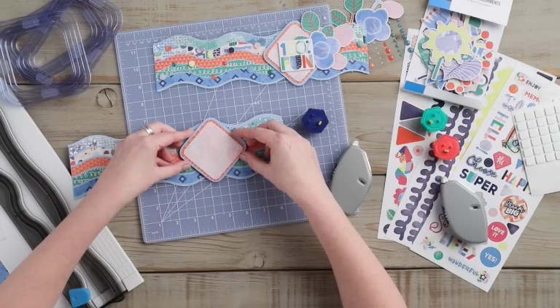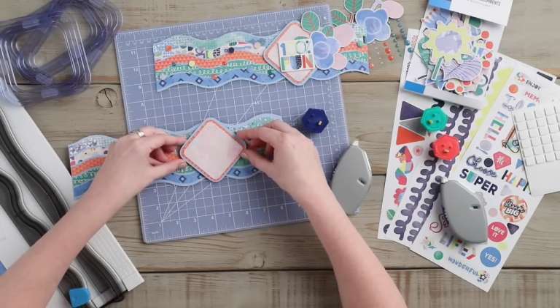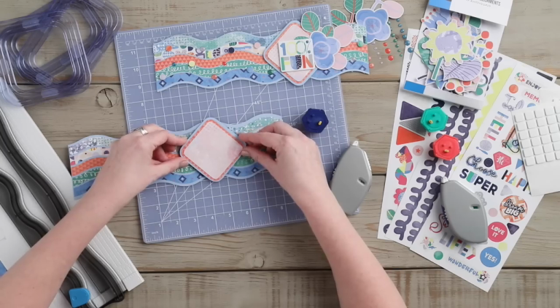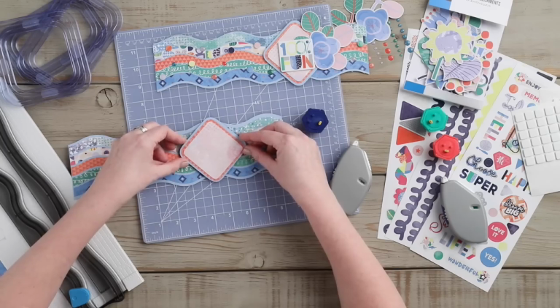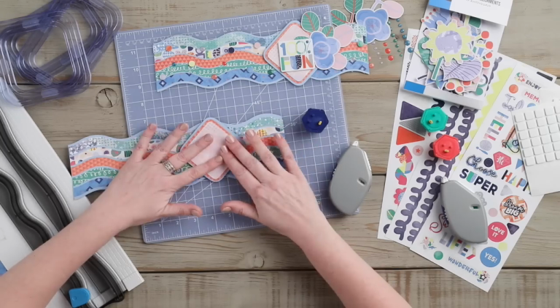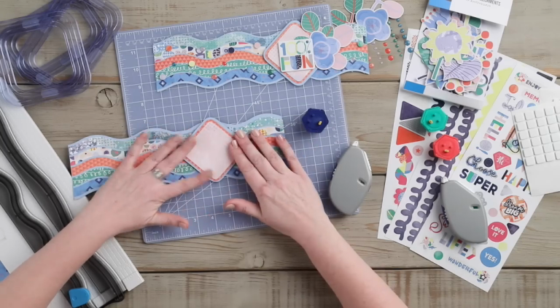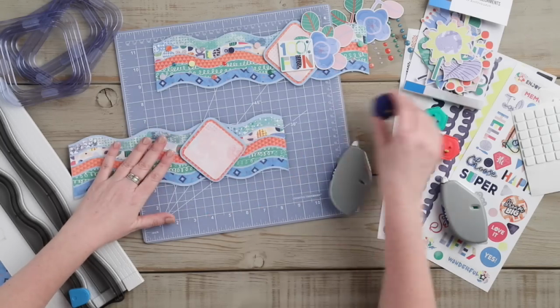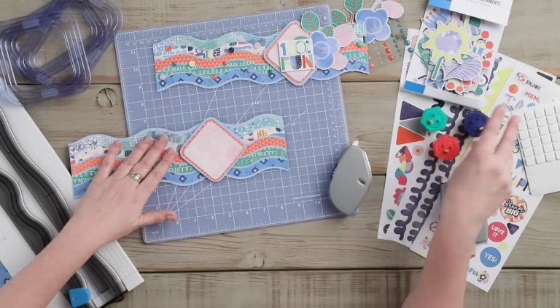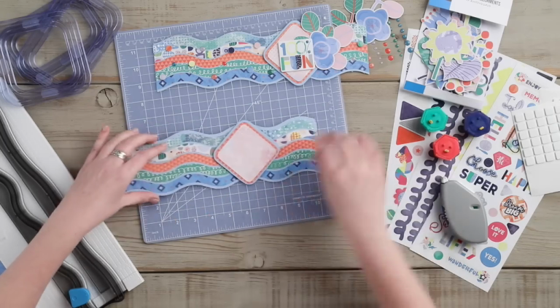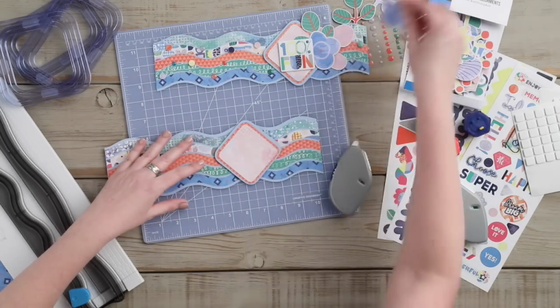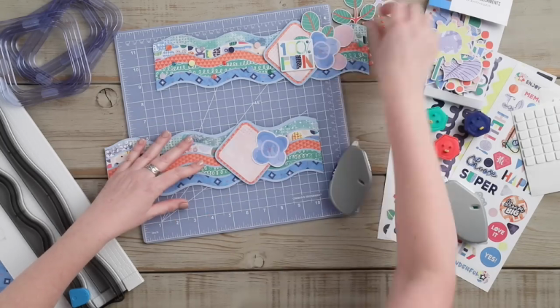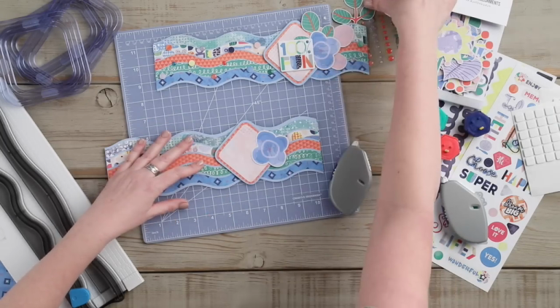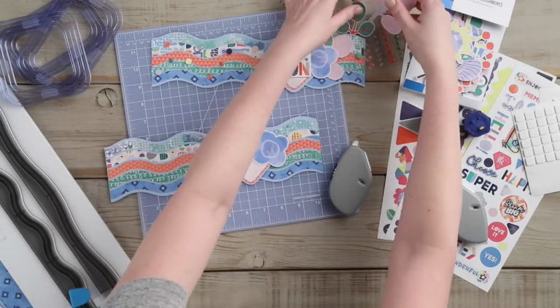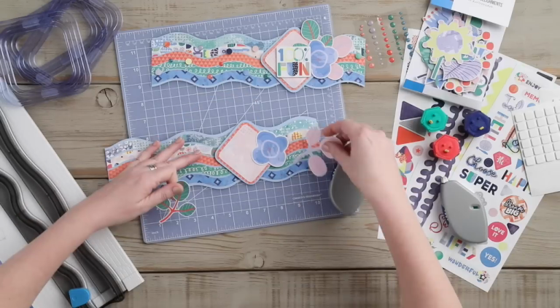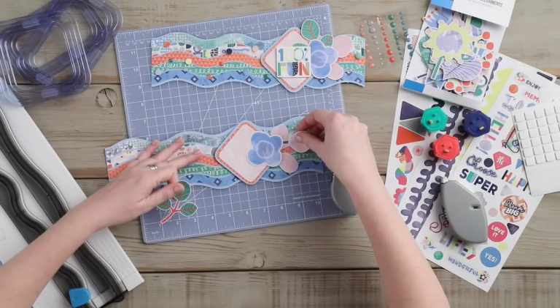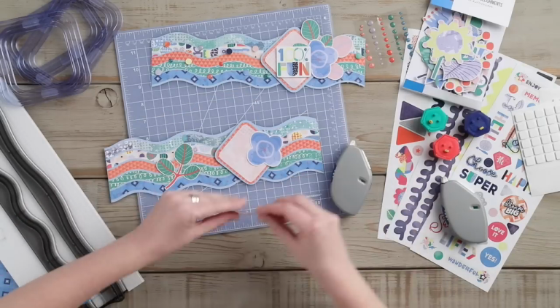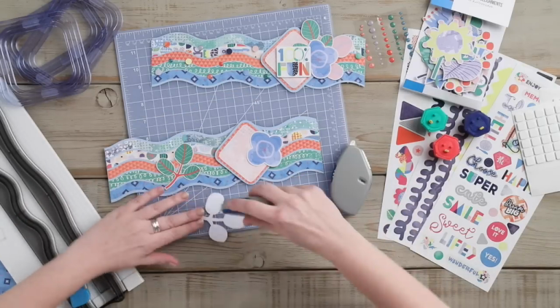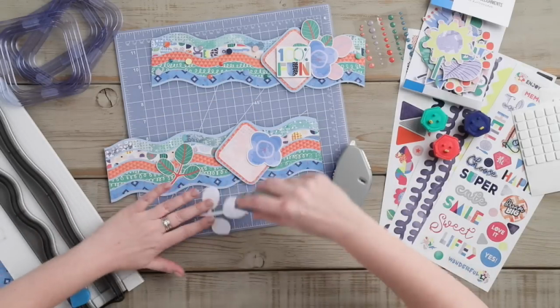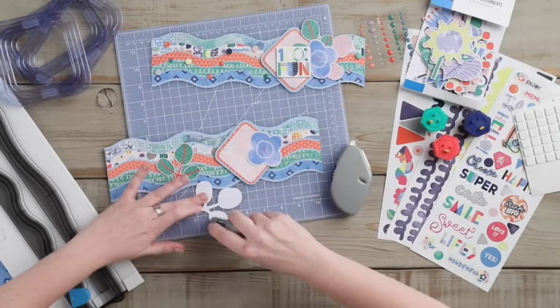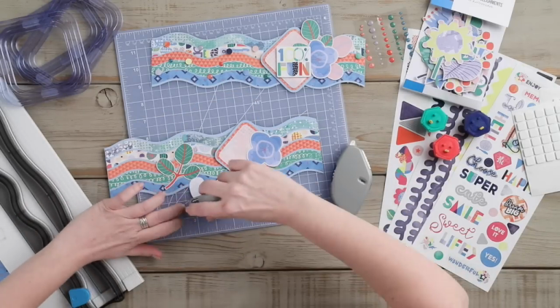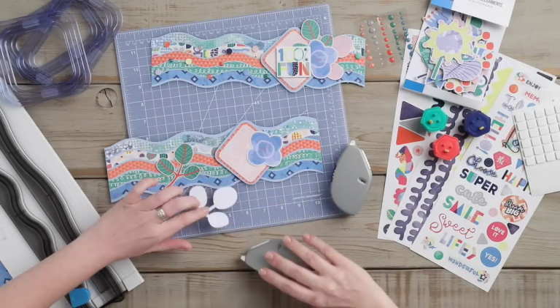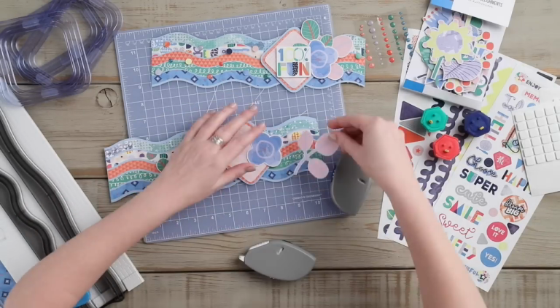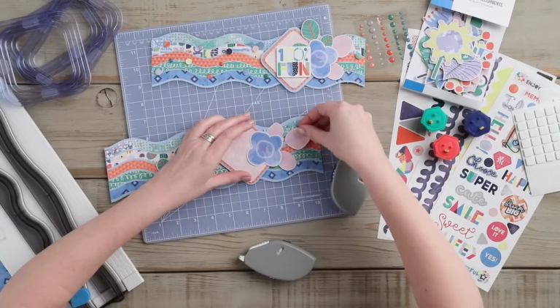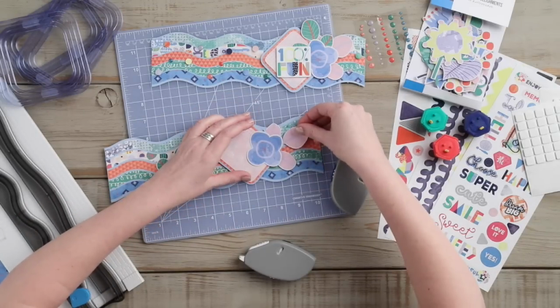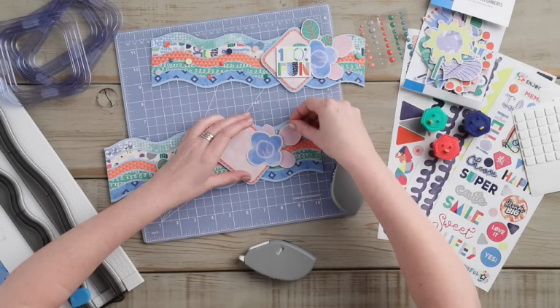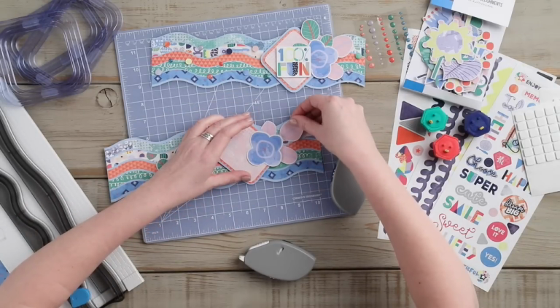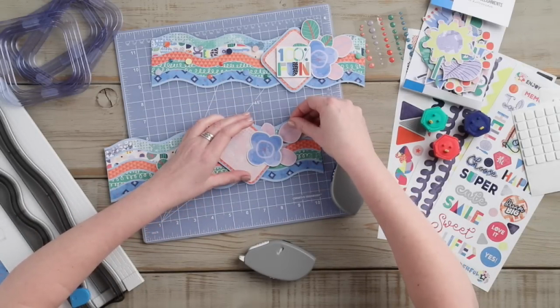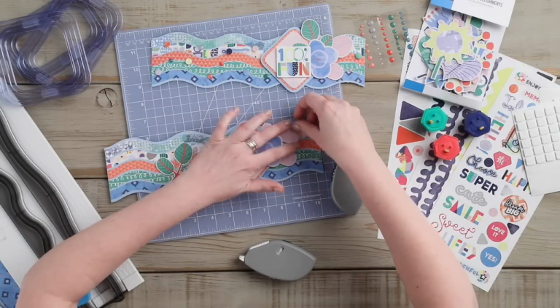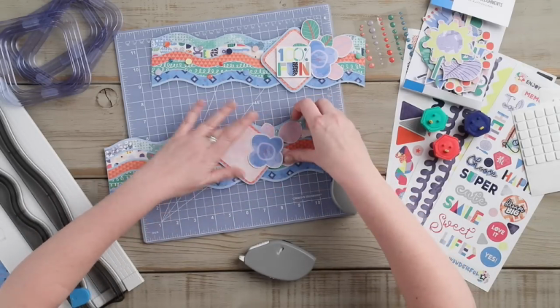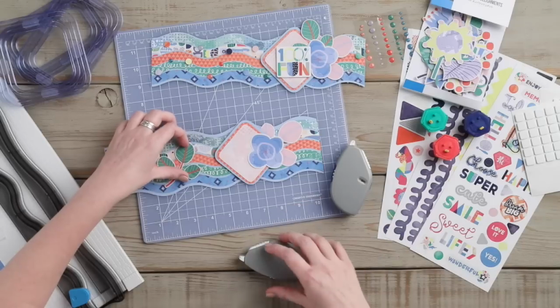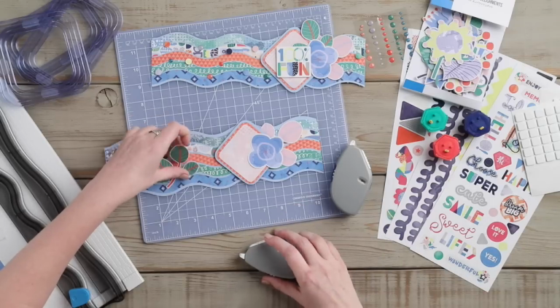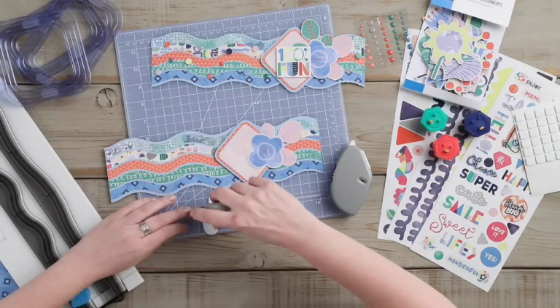Once the square piece is in place at an angle, you can lay out your embellishments where desired. Once you have them in place, you can adhere using either the foam squares, the repositionable adhesive, or your tape runner.